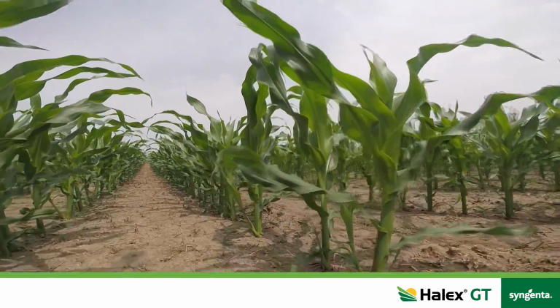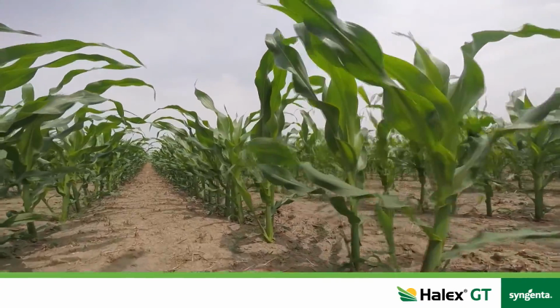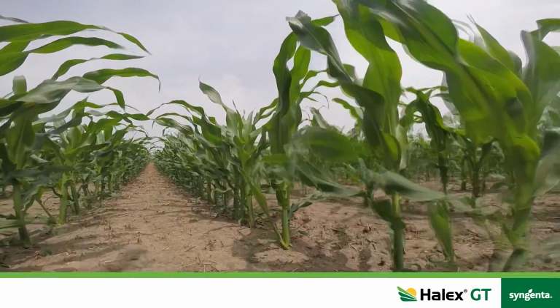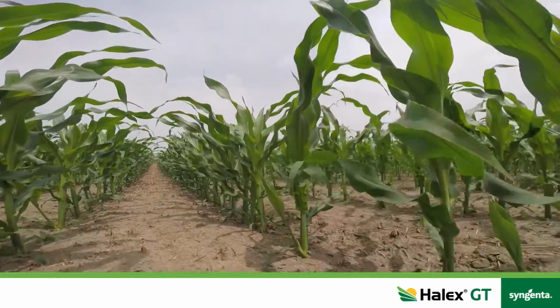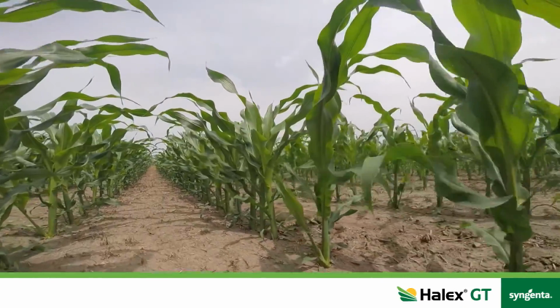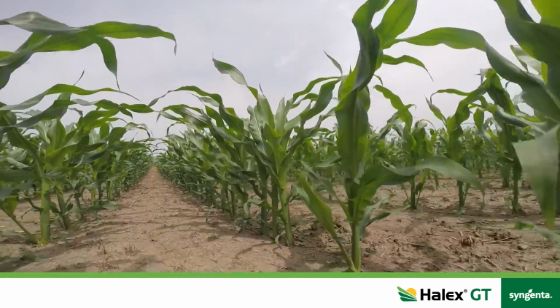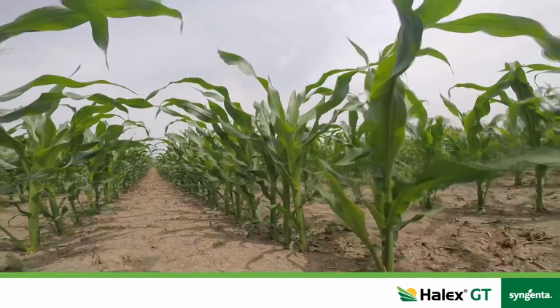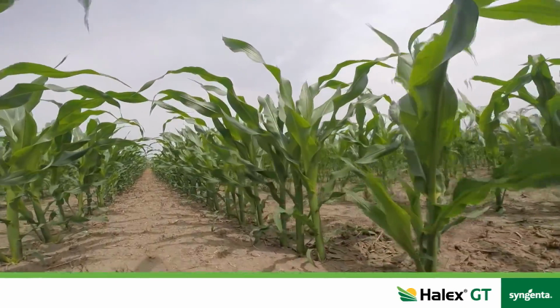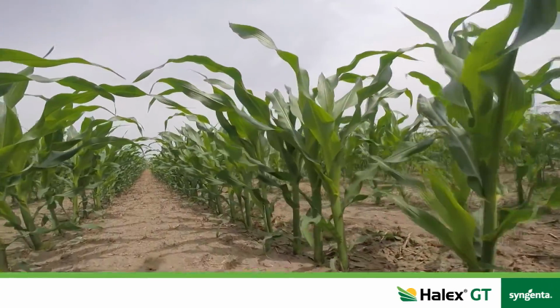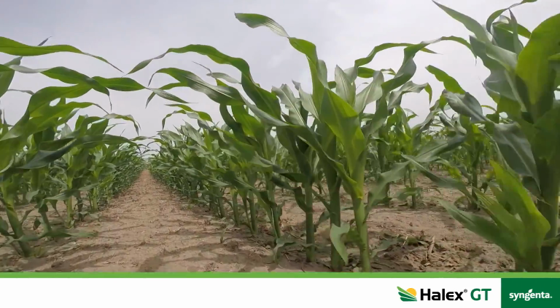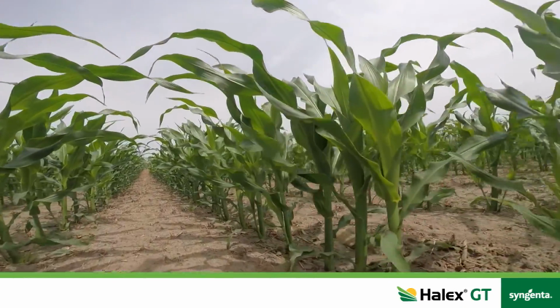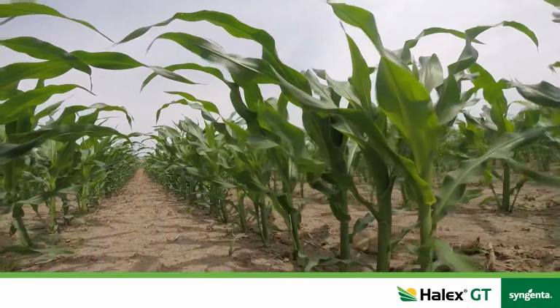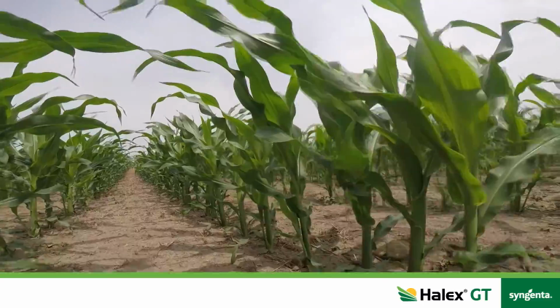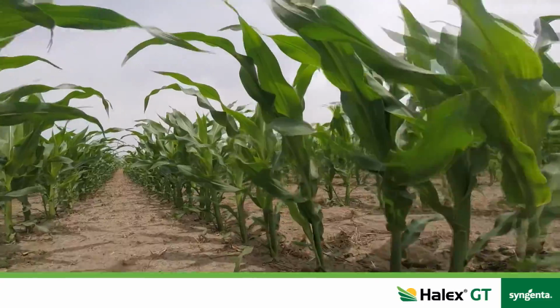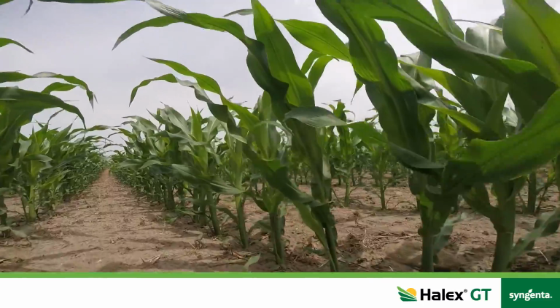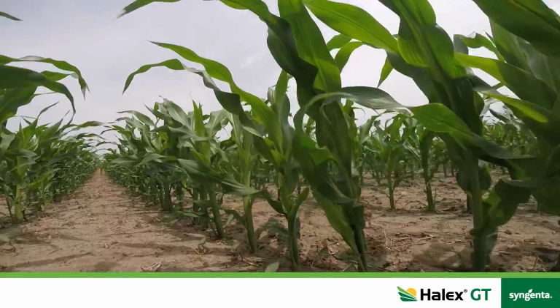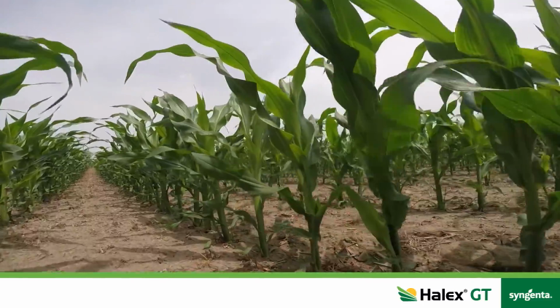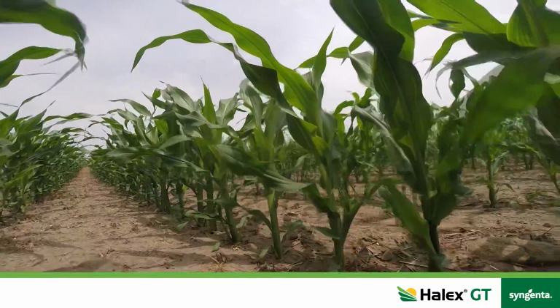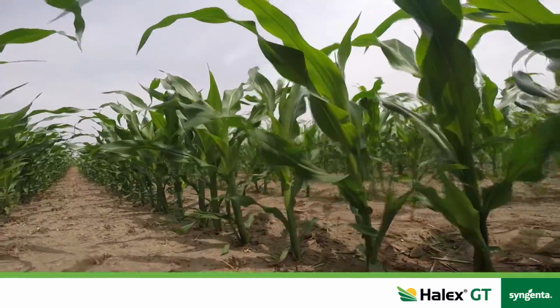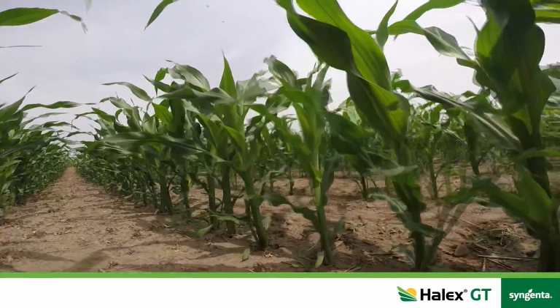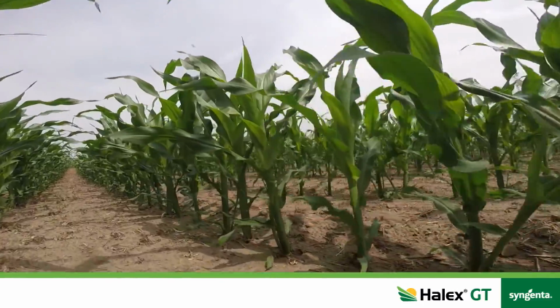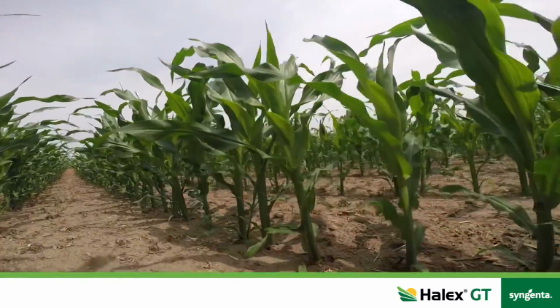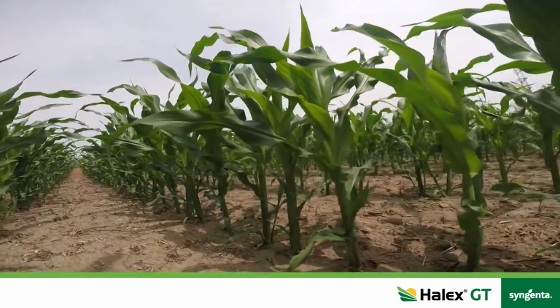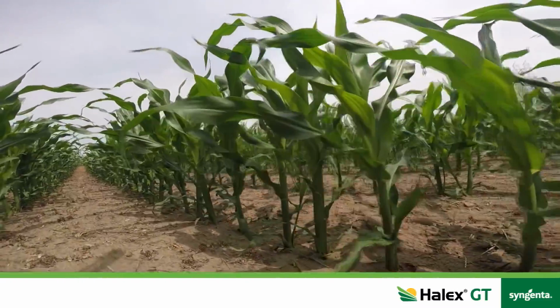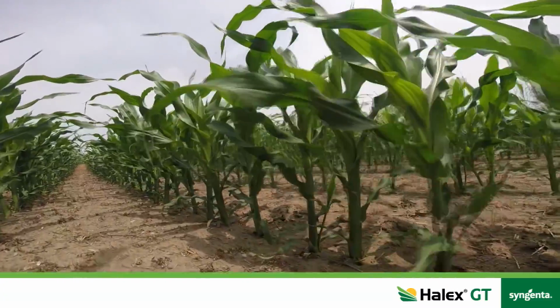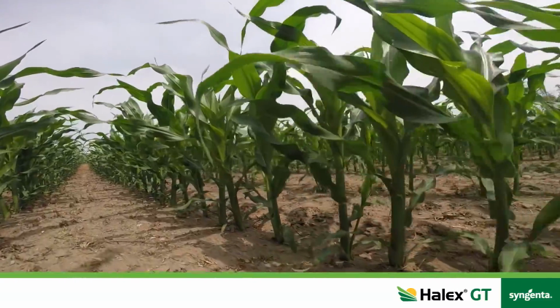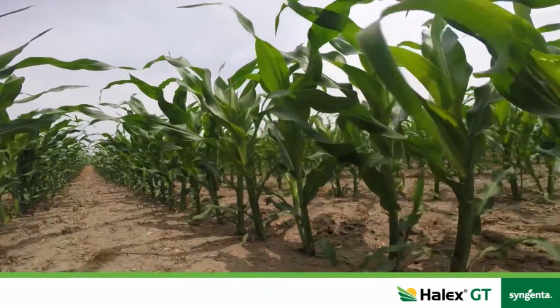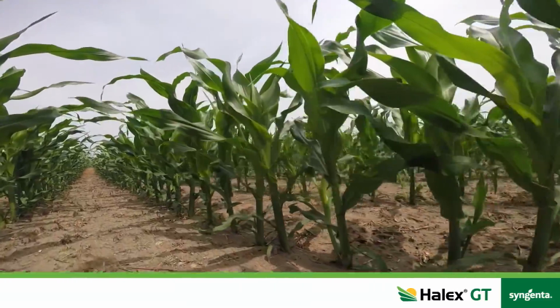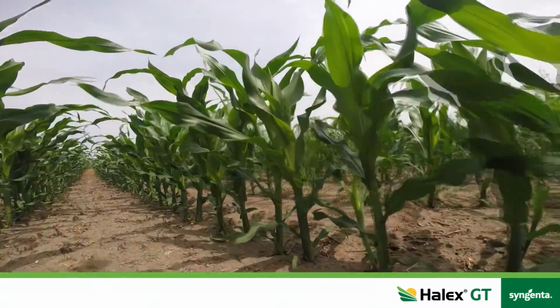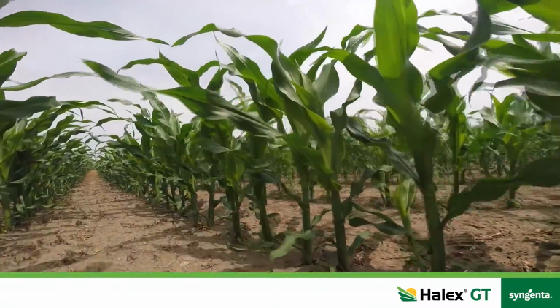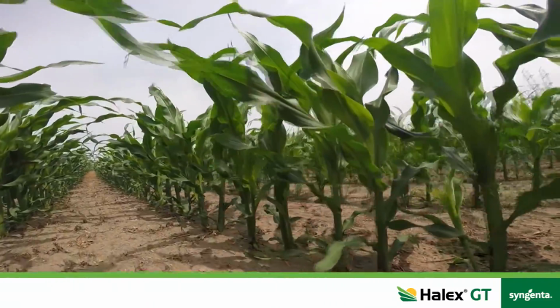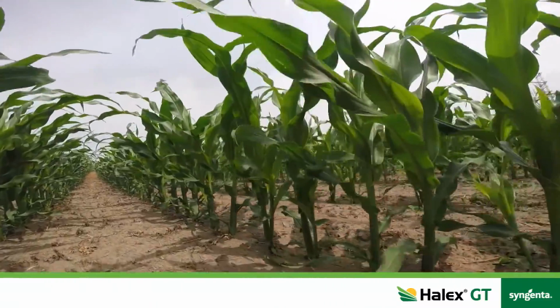The Touchdown is going to take out what's already there. The Callisto, Atrazine and Dual is going to be laid down and you're going to have residual control for season long on broadleafs and grasses.